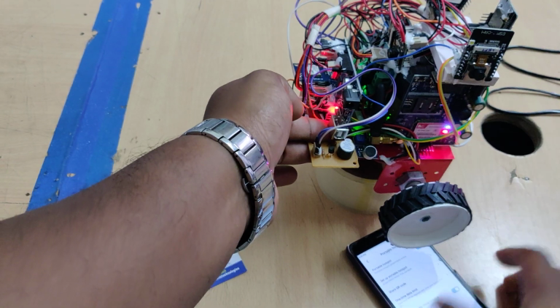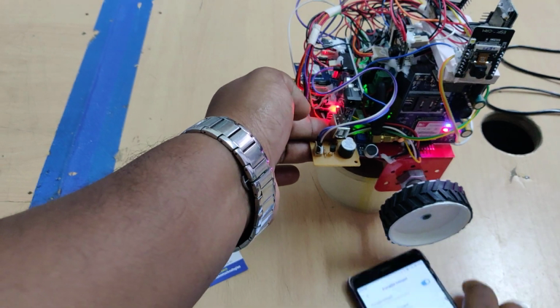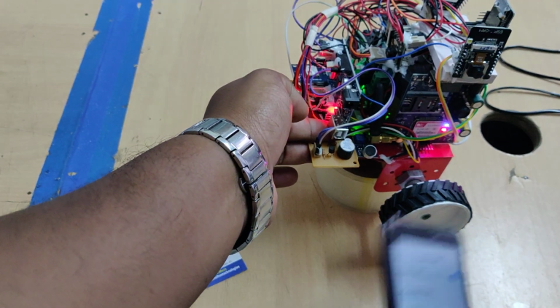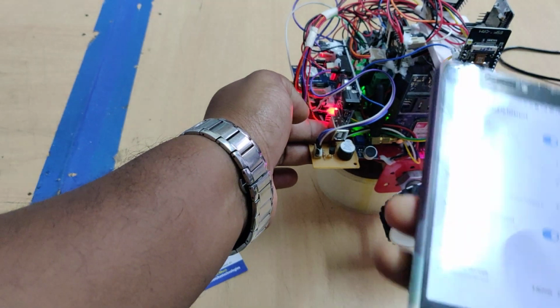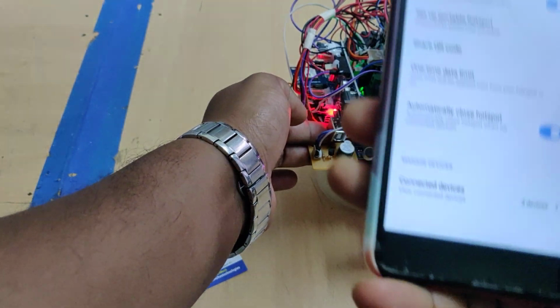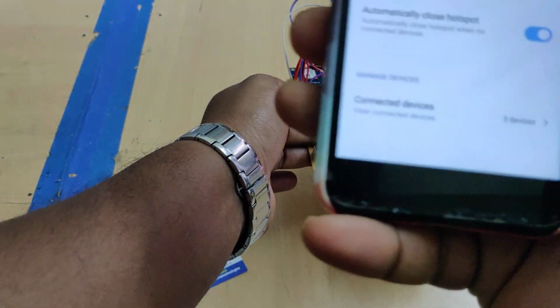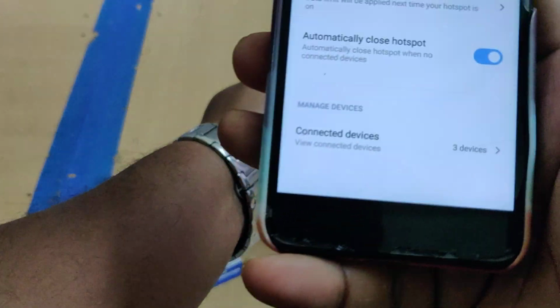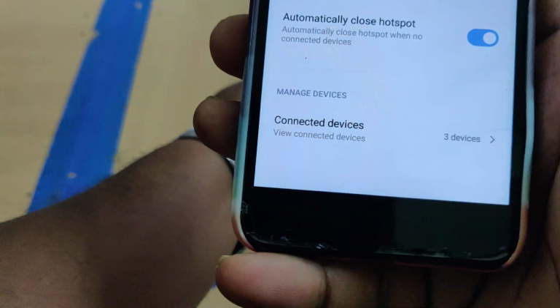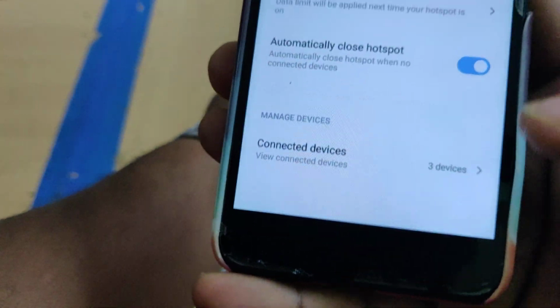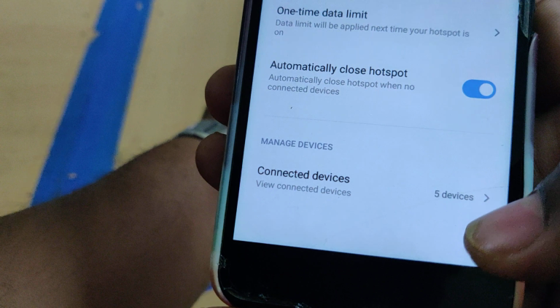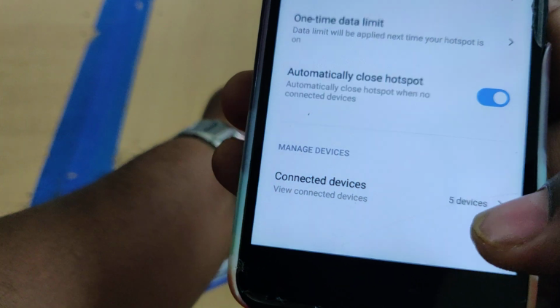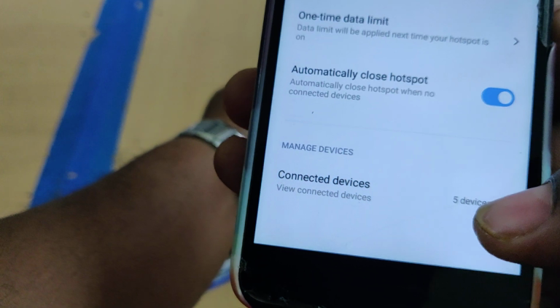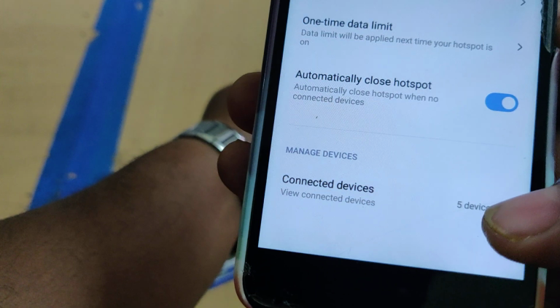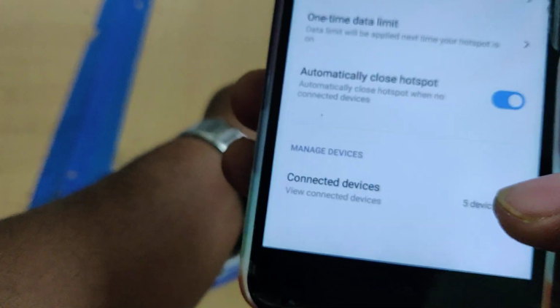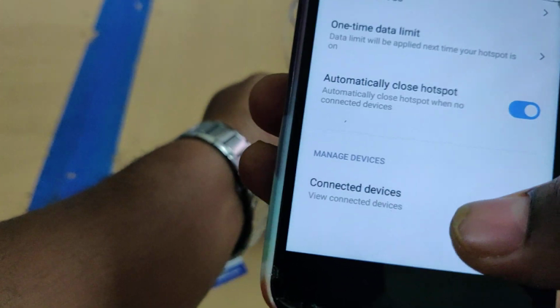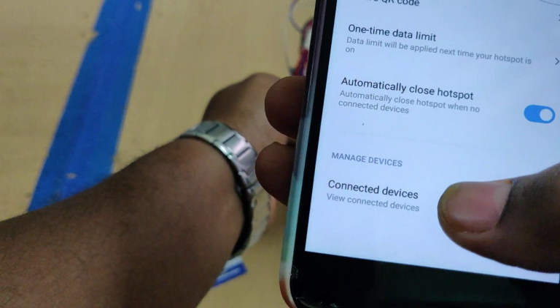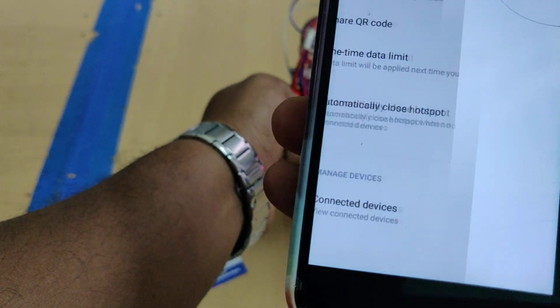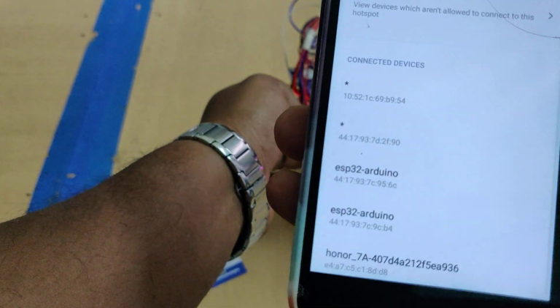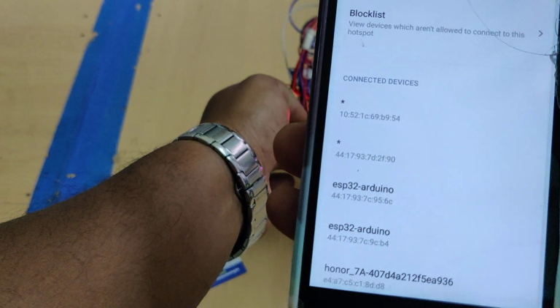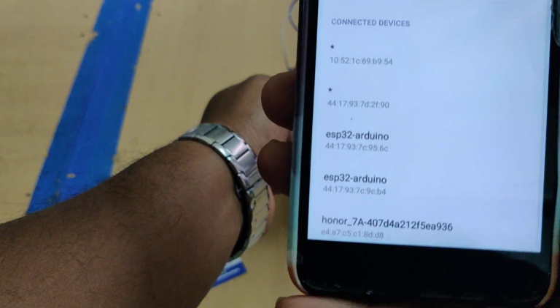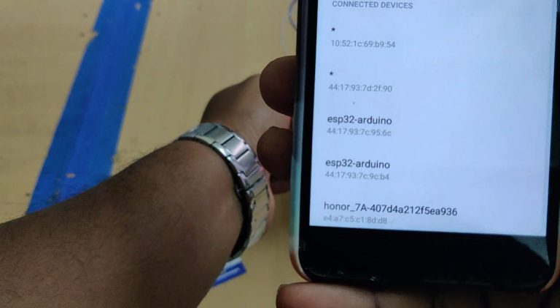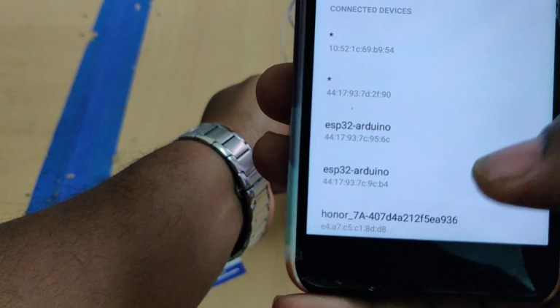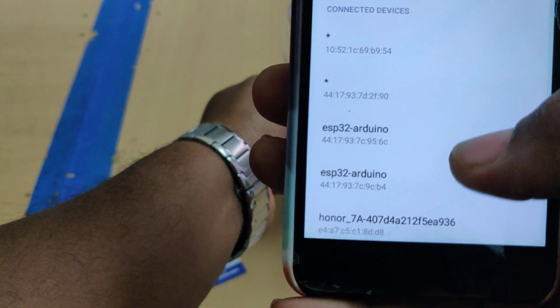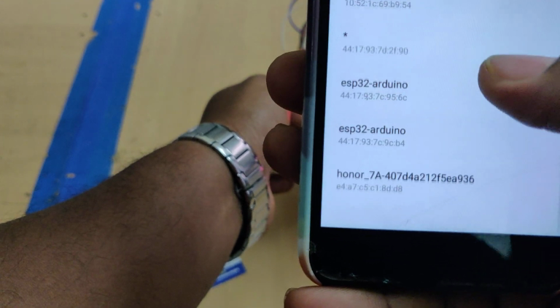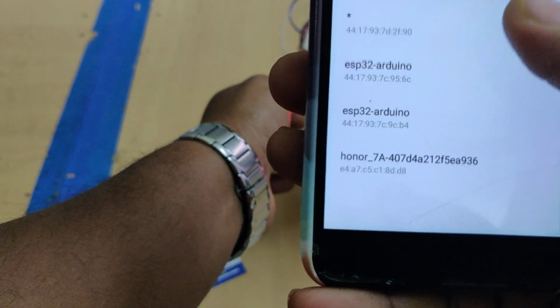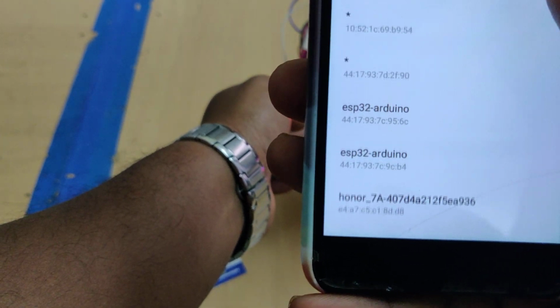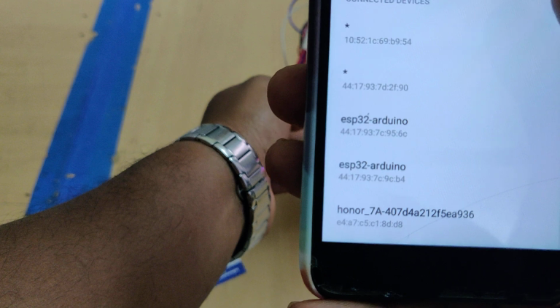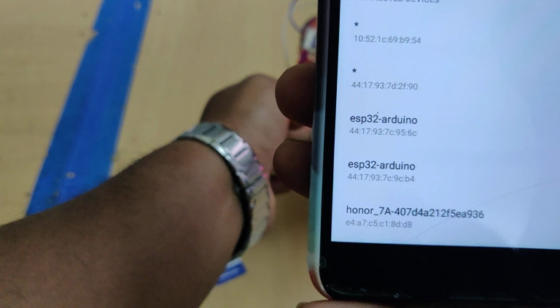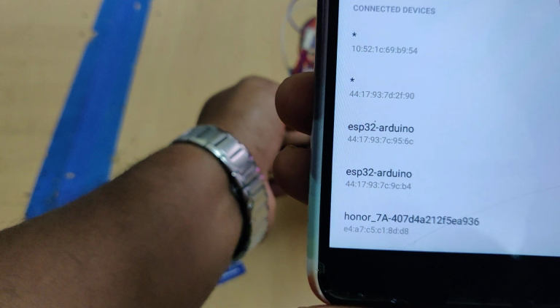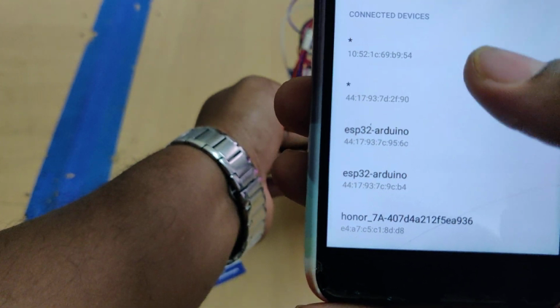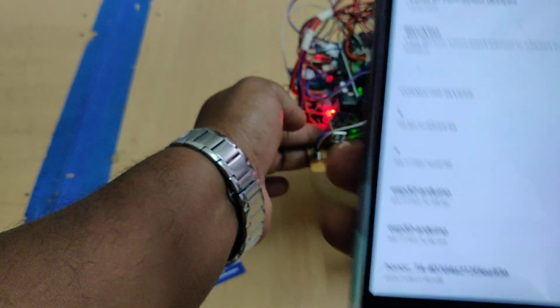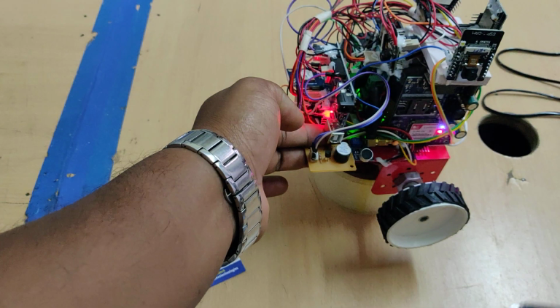Wait for some time and we can see the devices connected. Here we can see four devices connected — those are the four ESP32 cameras only.